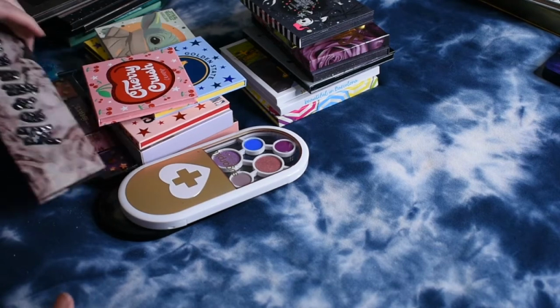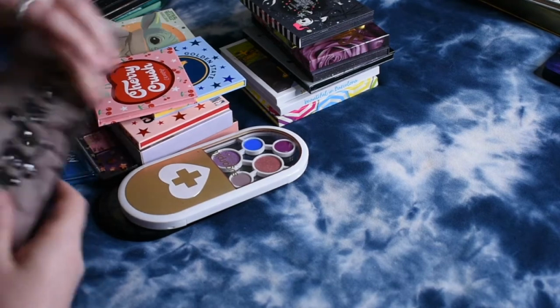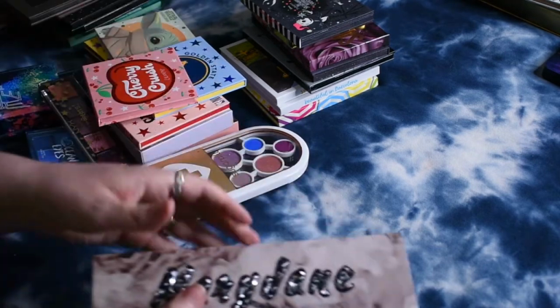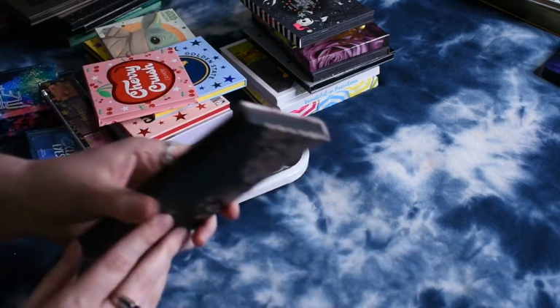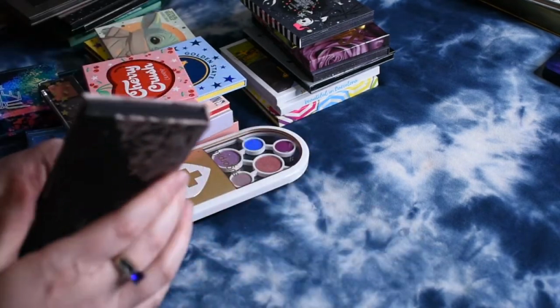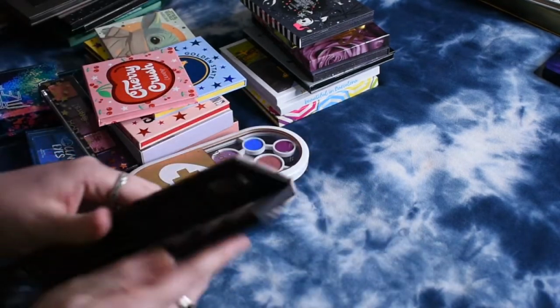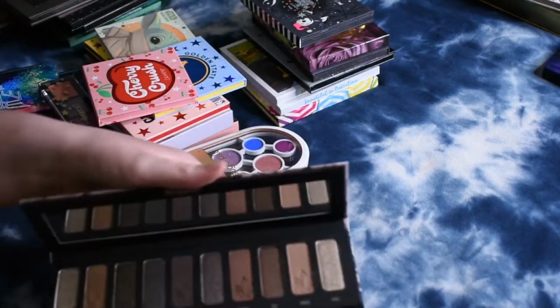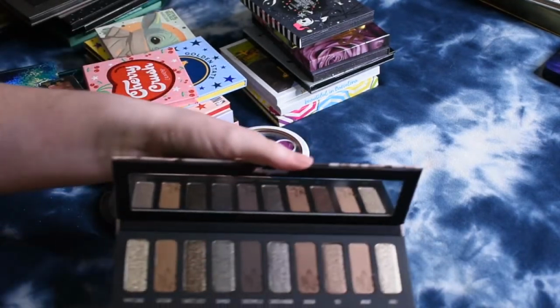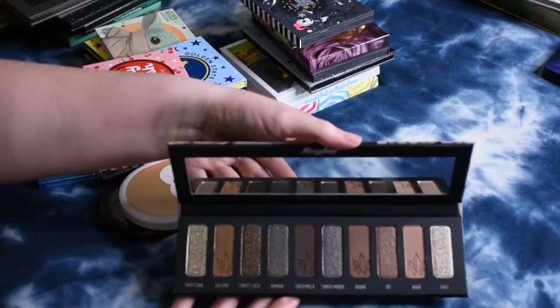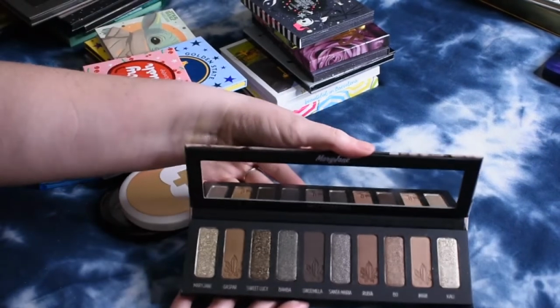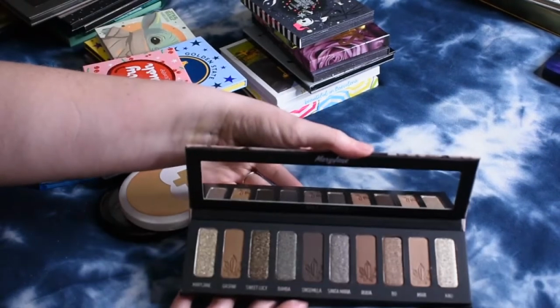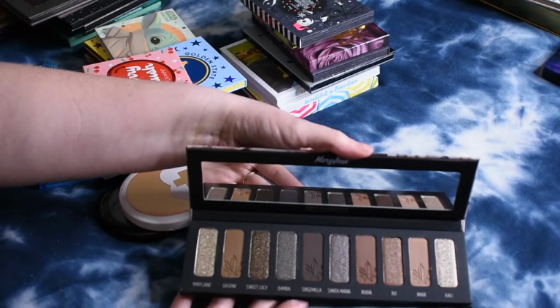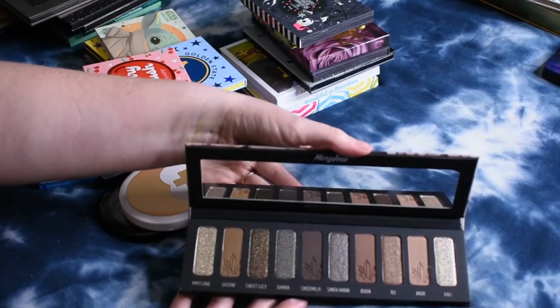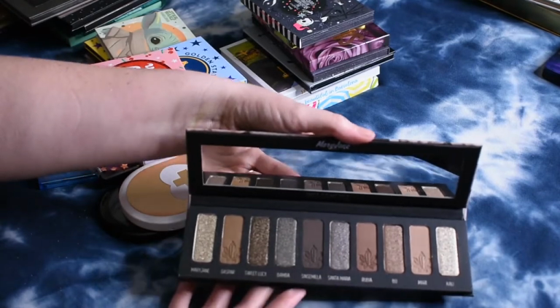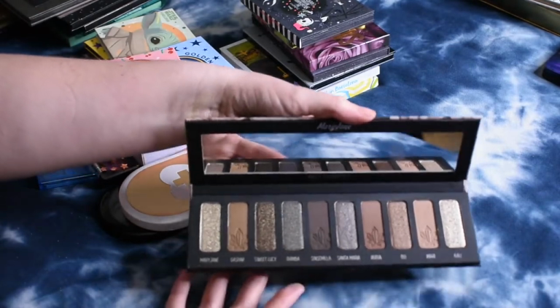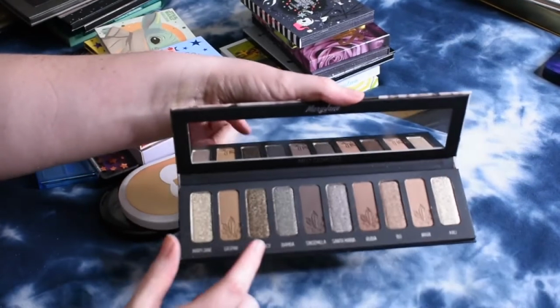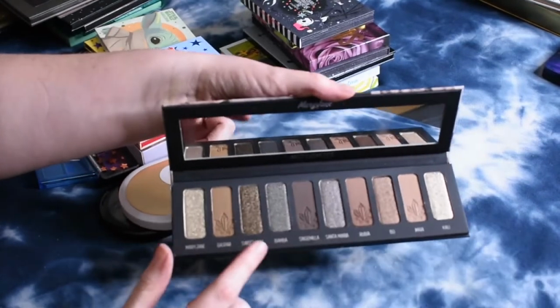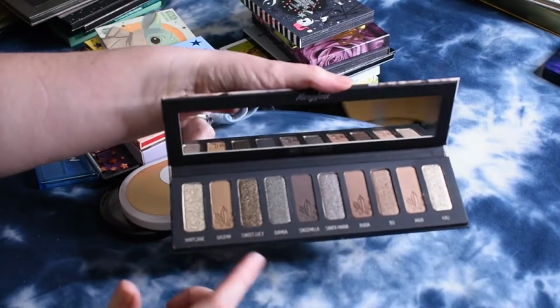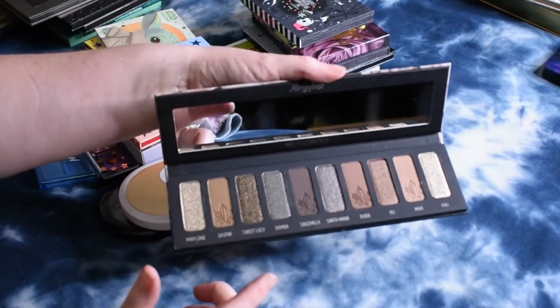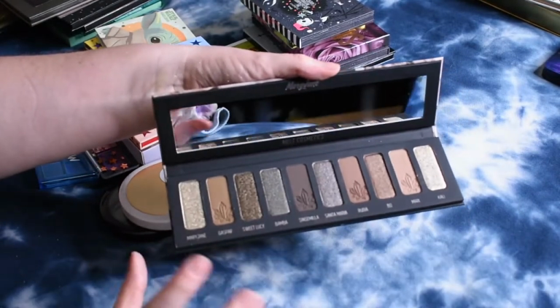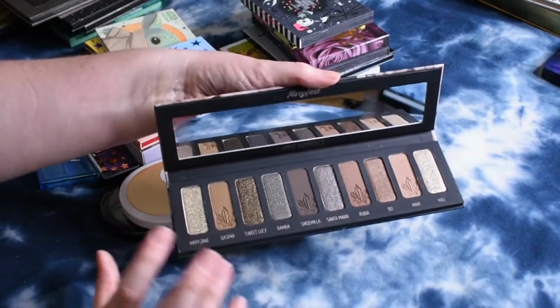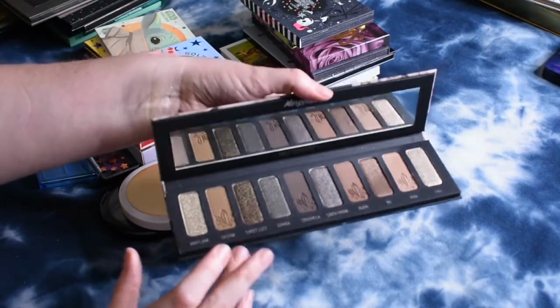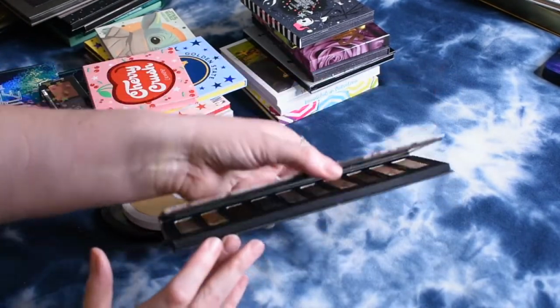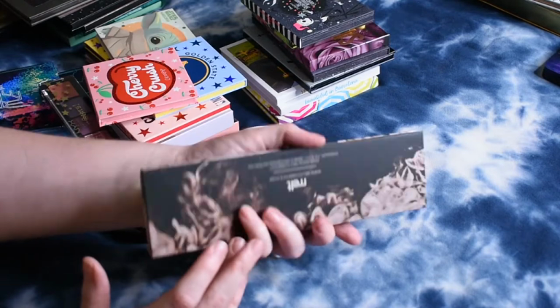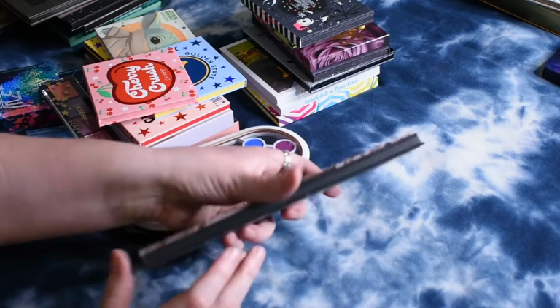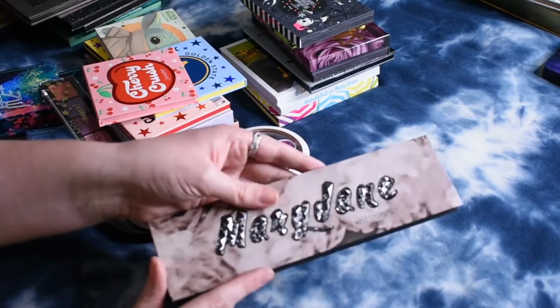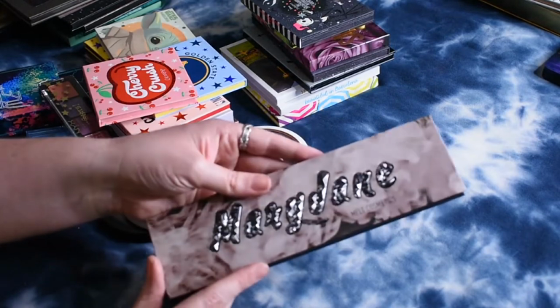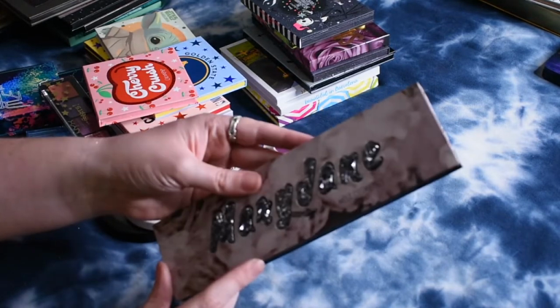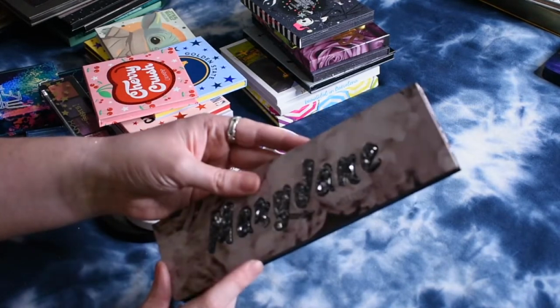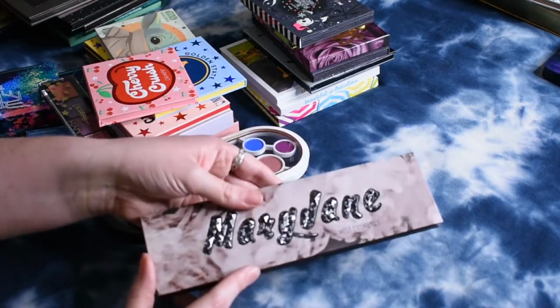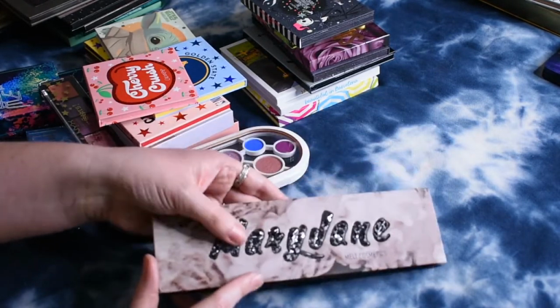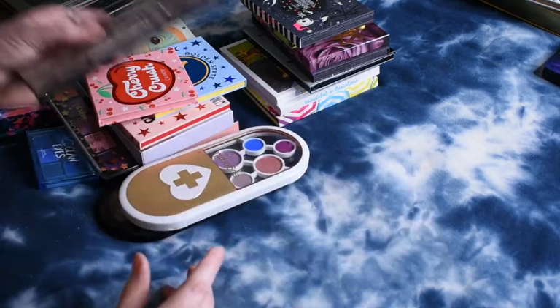I have the Melt Mary Jean palette, which I have not yet used but looks absolutely beautiful. I know everybody's so hype about these shimmers not being very good, but they look really chunky and I'm kind of down for that. So I'm excited to give this one a try.